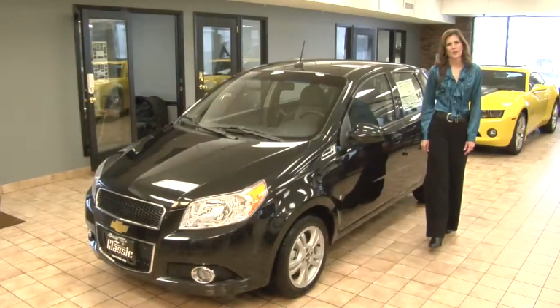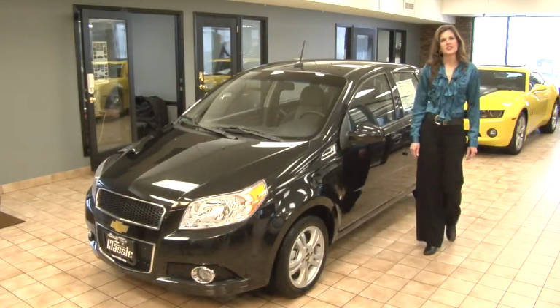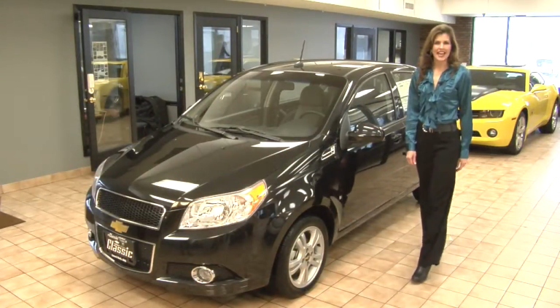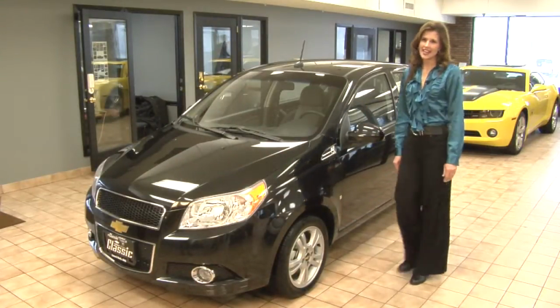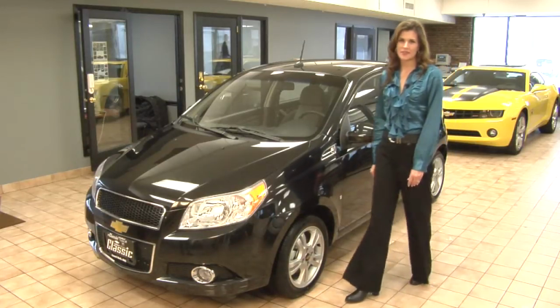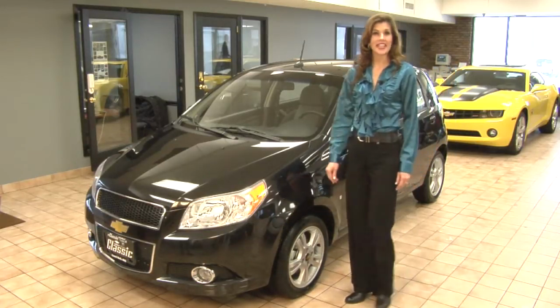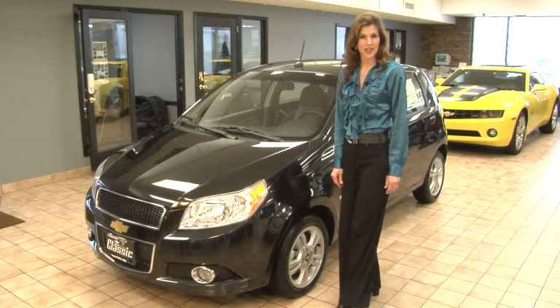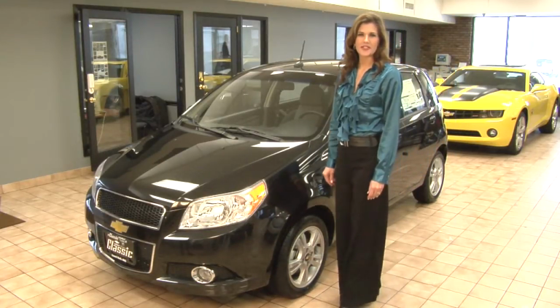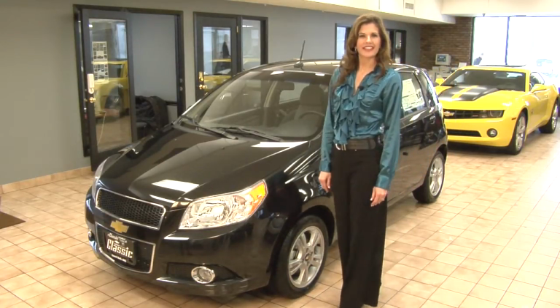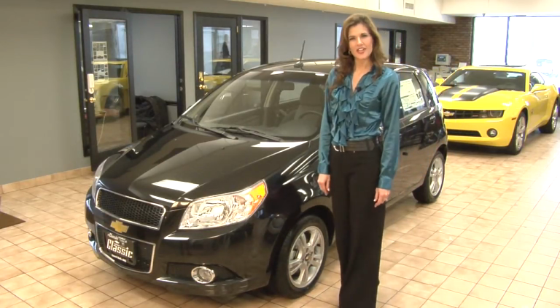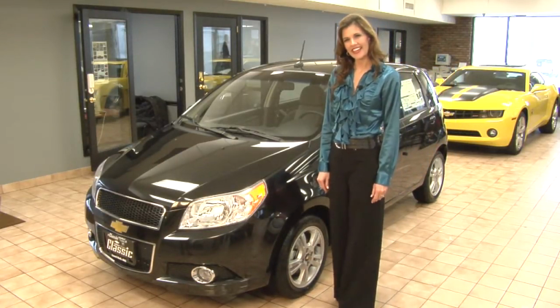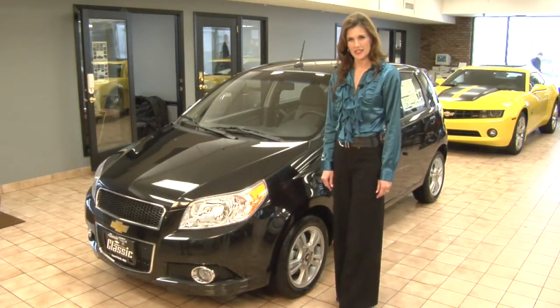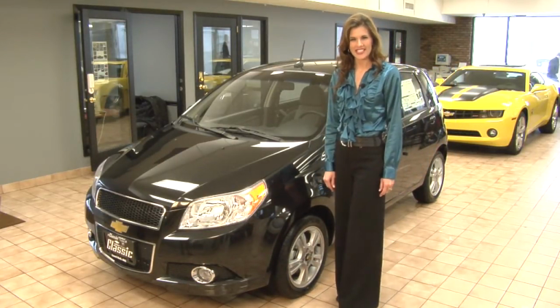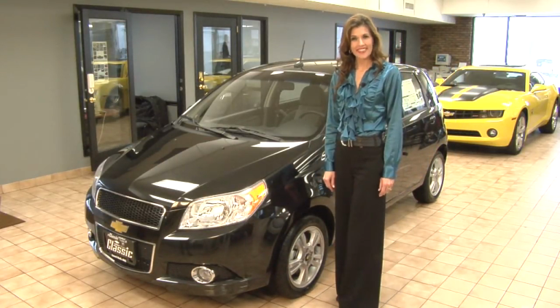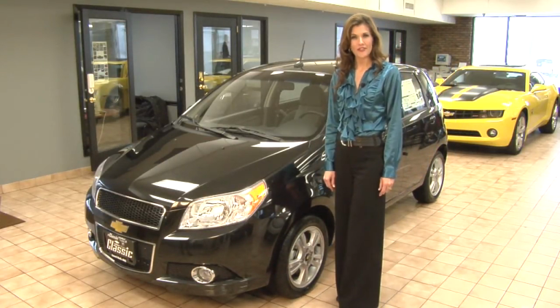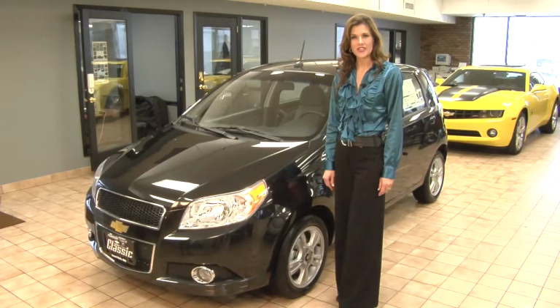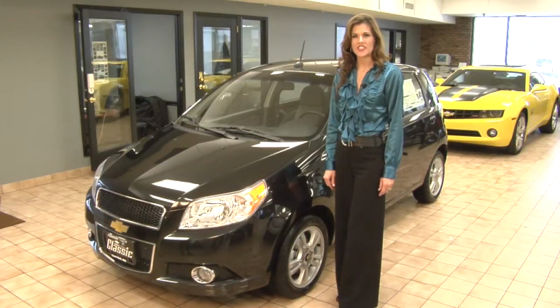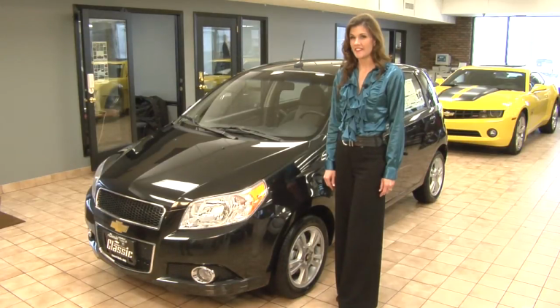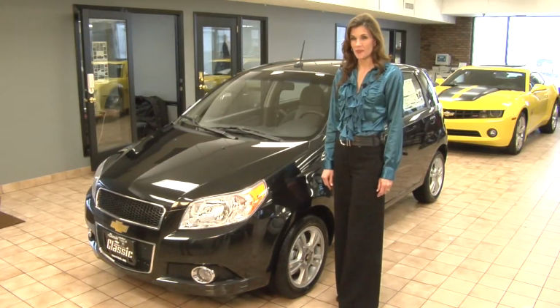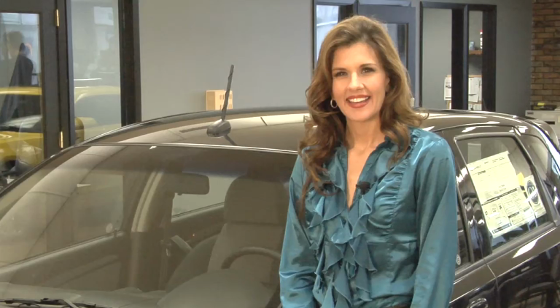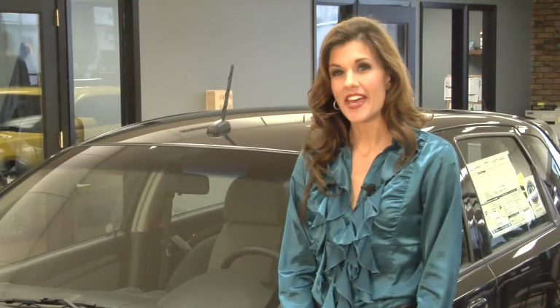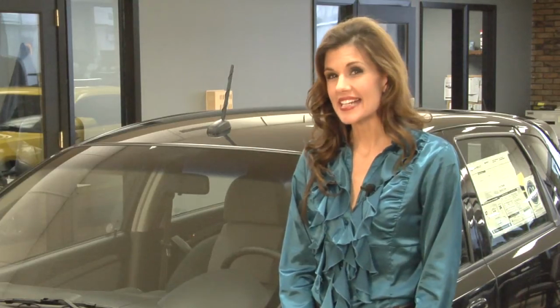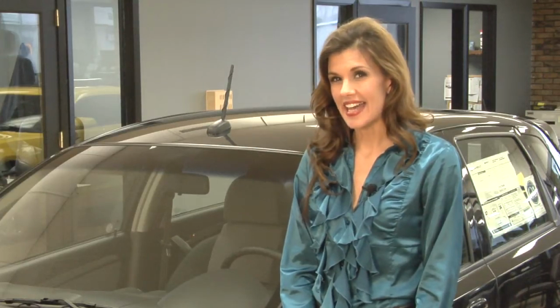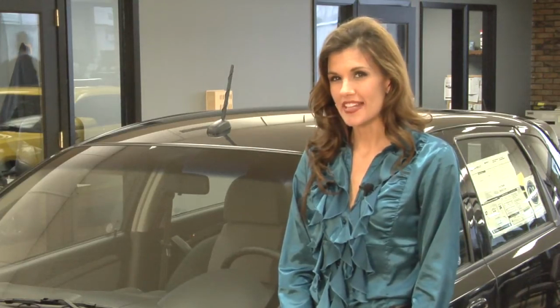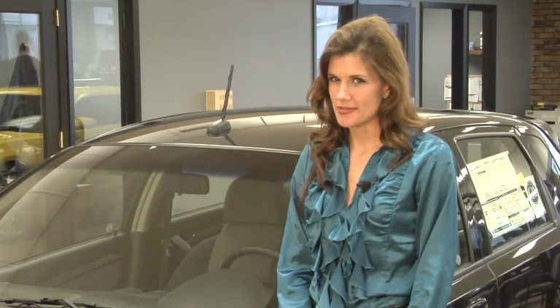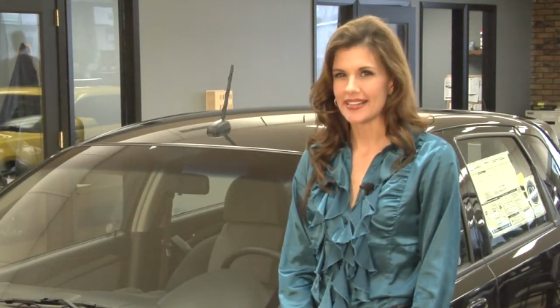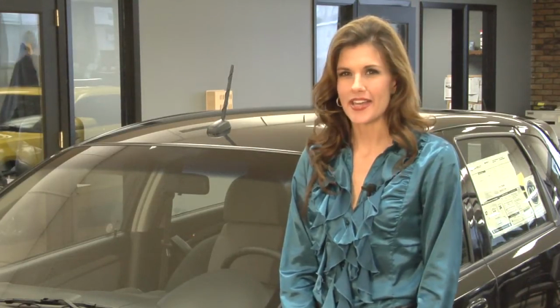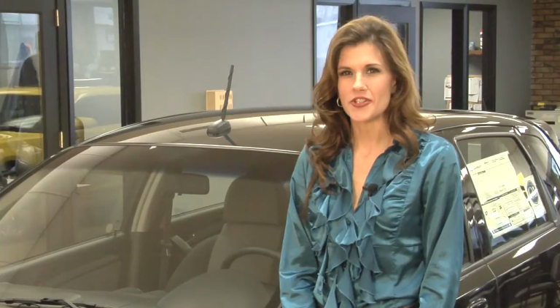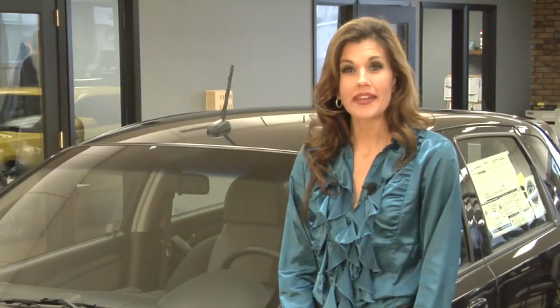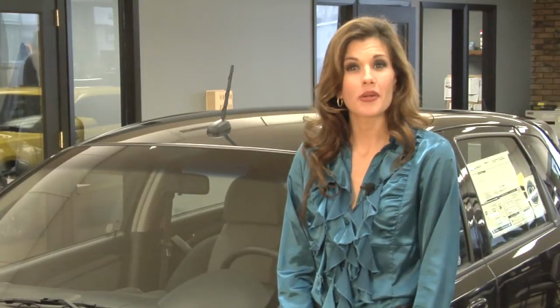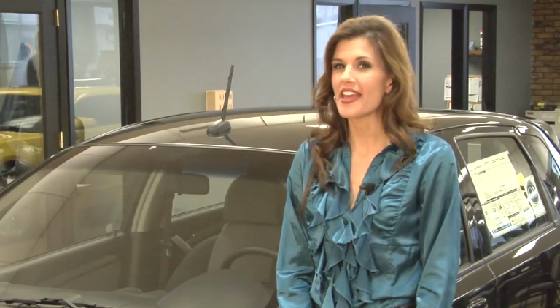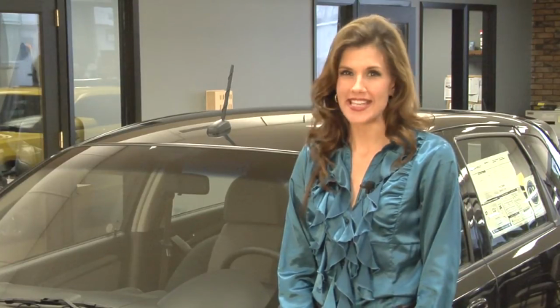Welcome to ChevyGuide.com's Video Test Drives, brought to you by Classic Chevrolet in Council Bluffs. Thank you for your interest in the Chevy Aveo. The Aveo's excellent gas mileage and best-in-class standard features make it affordable for the everyday driver.